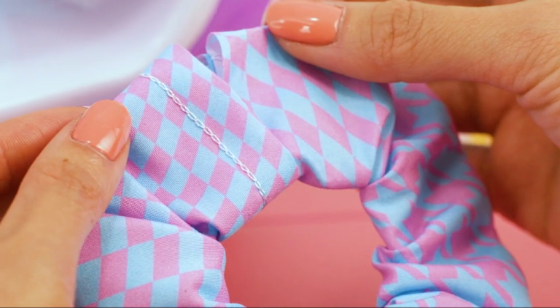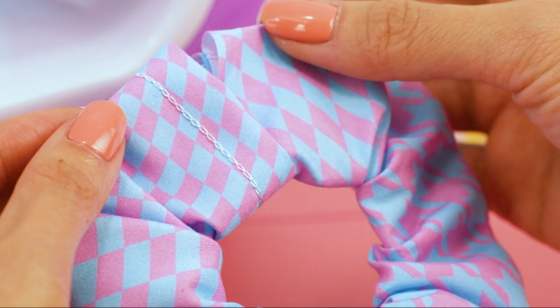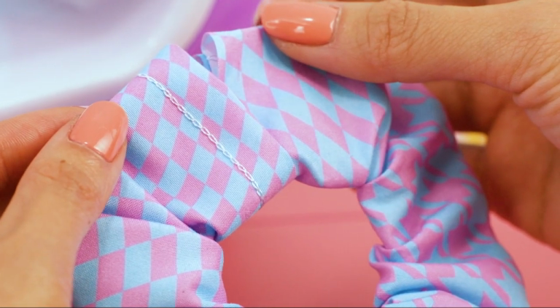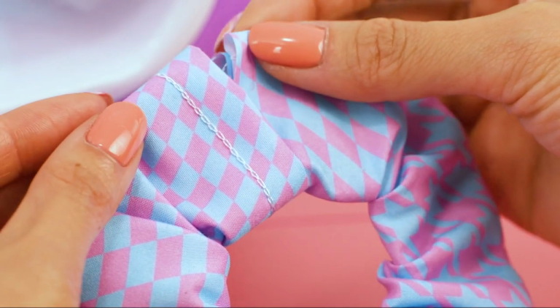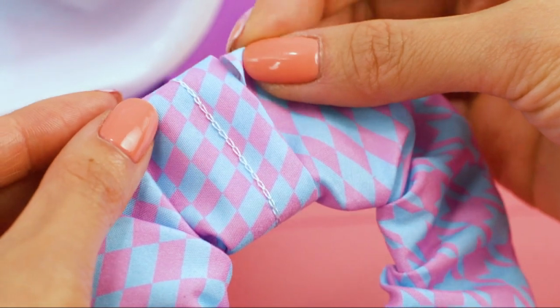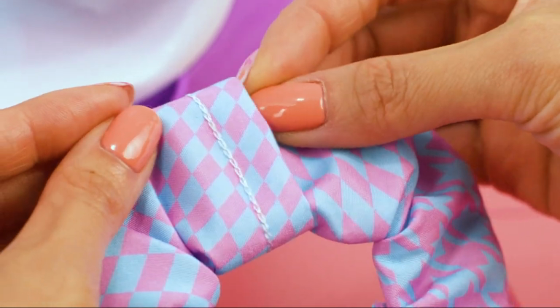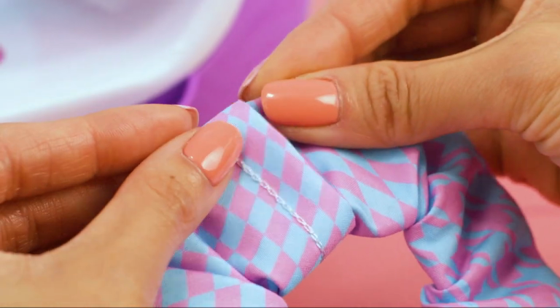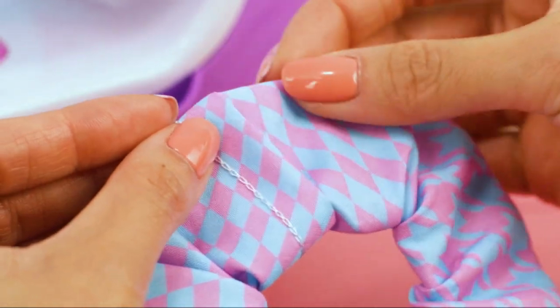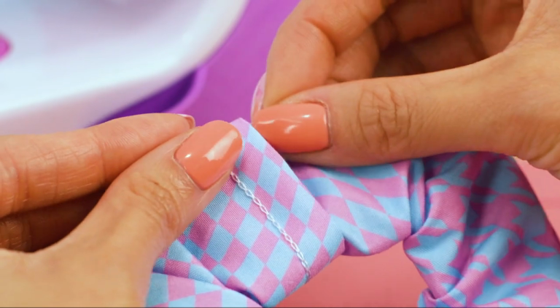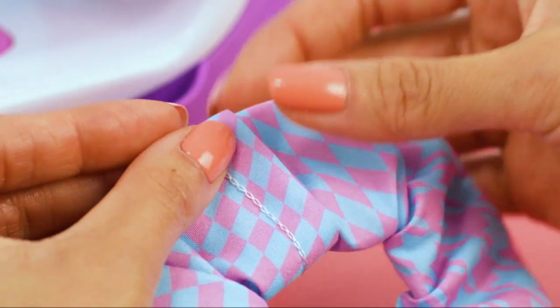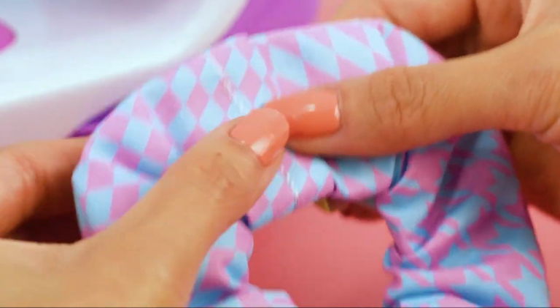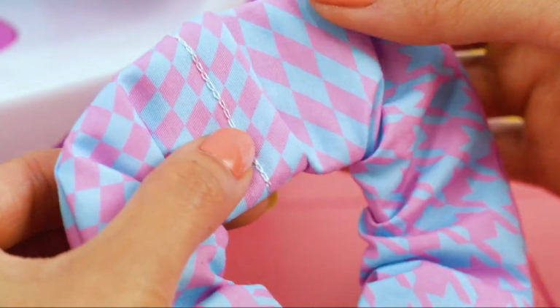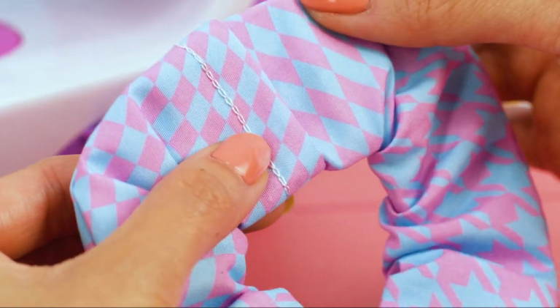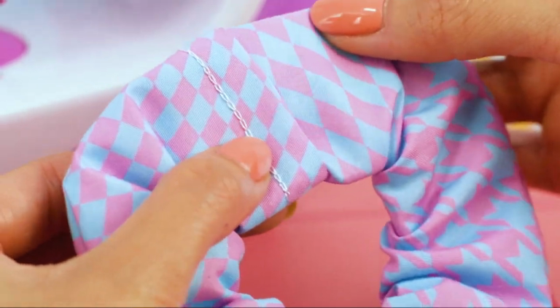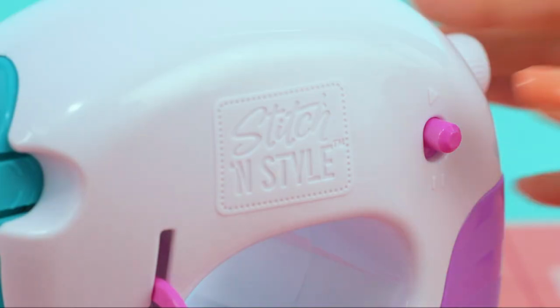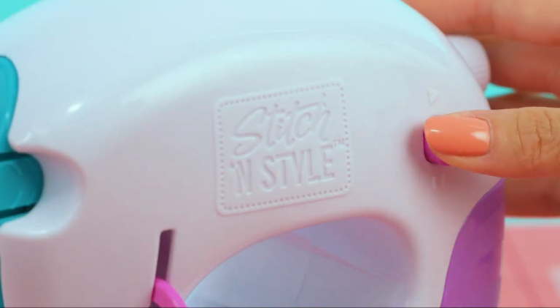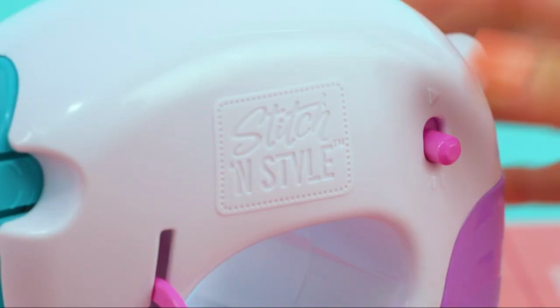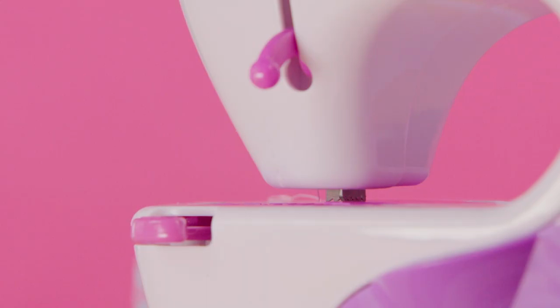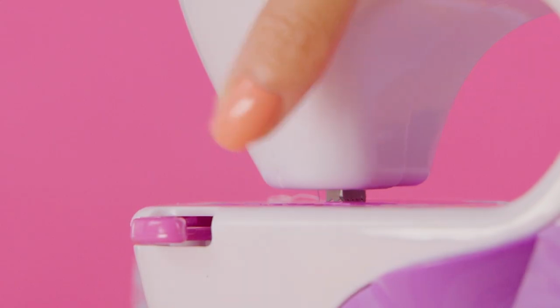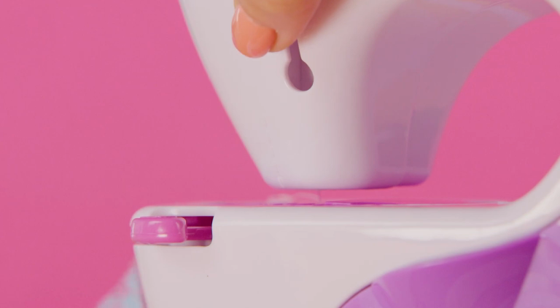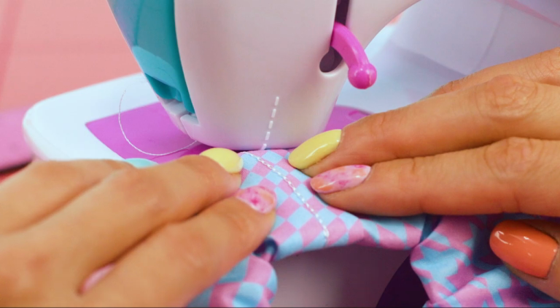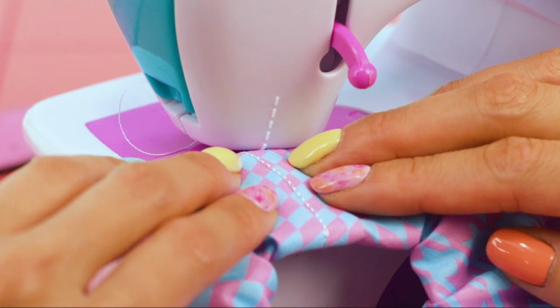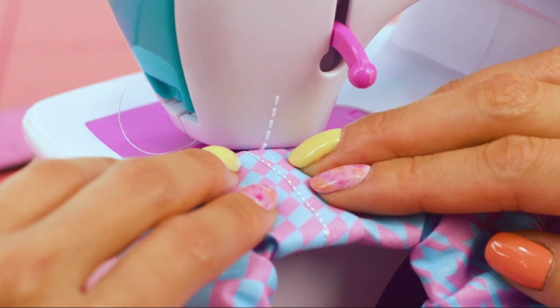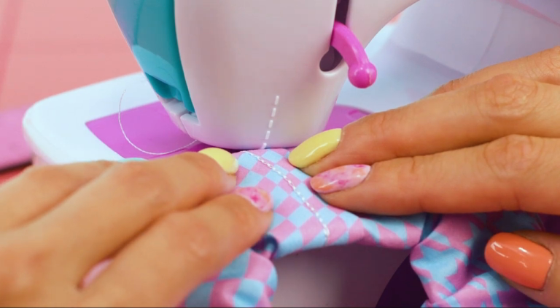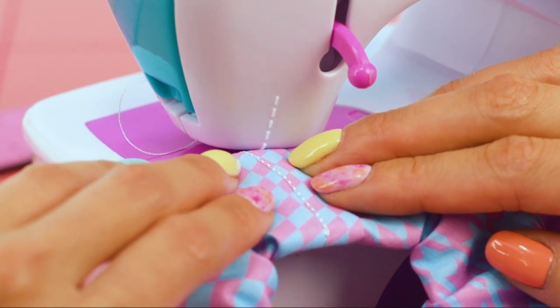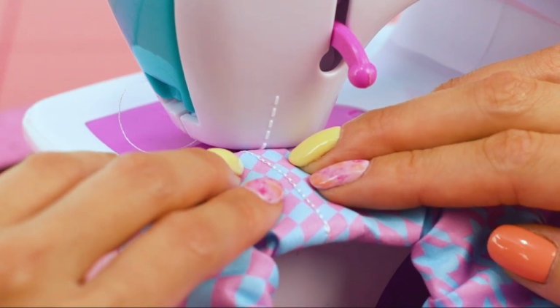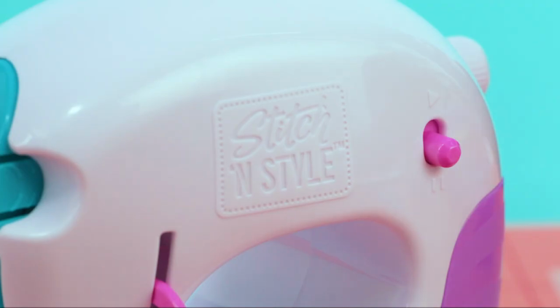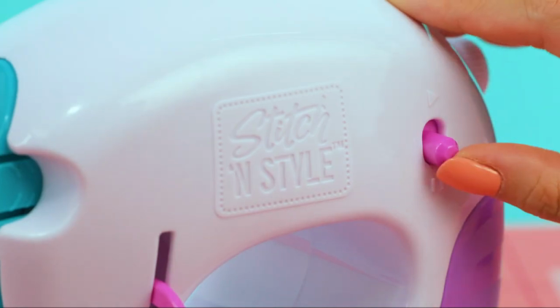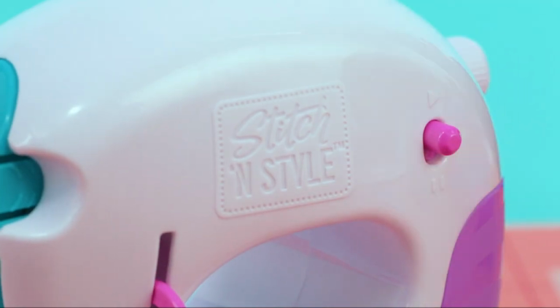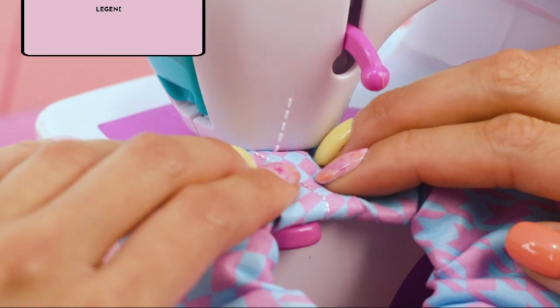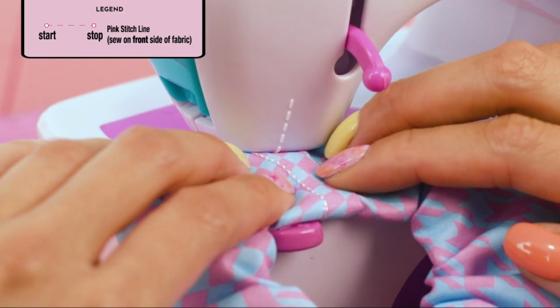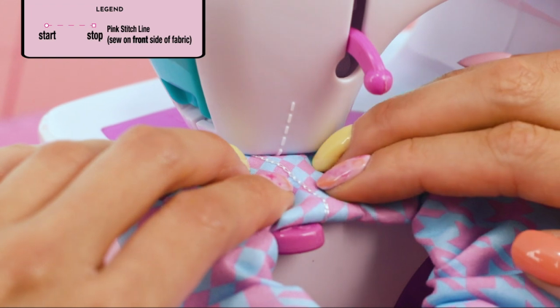Tuck the unfinished end of the scrunchie into the finished one. Pause the machine, raise the foot lifter, and place the scrunchie ends in. And sew them together.